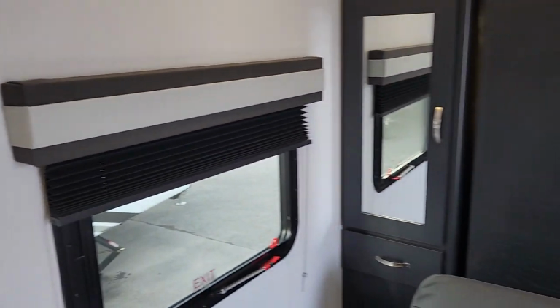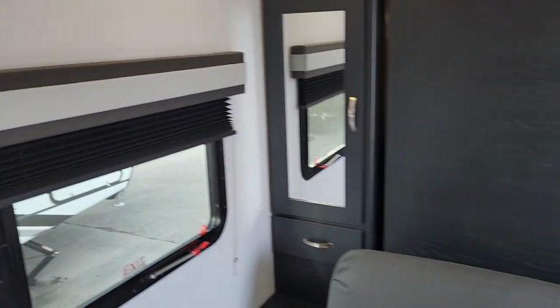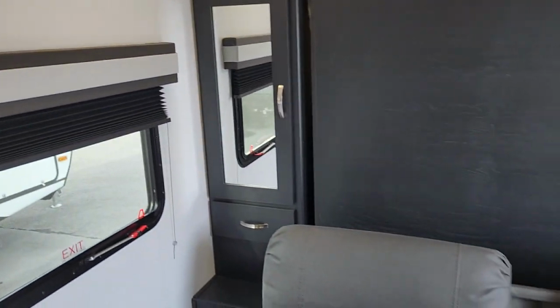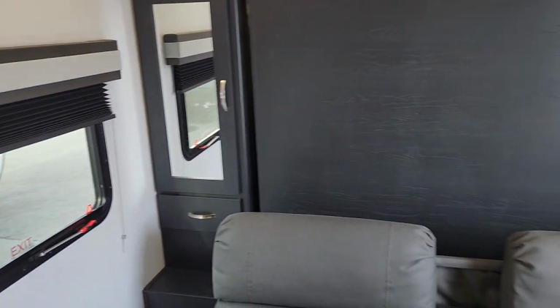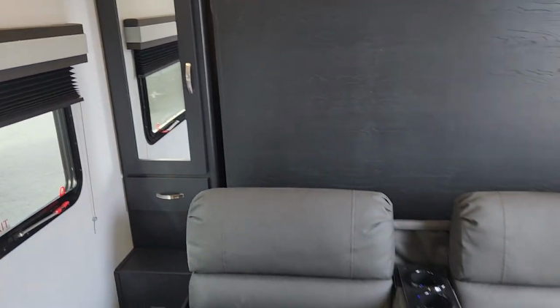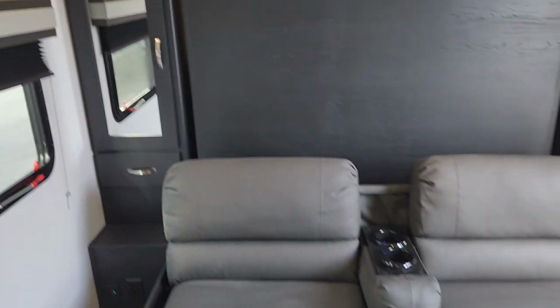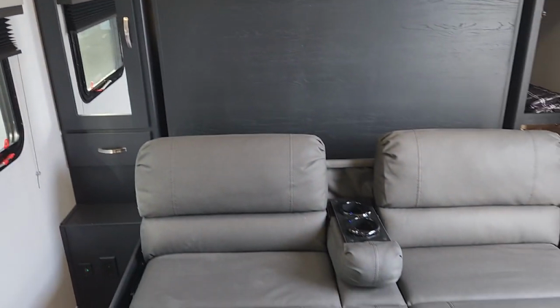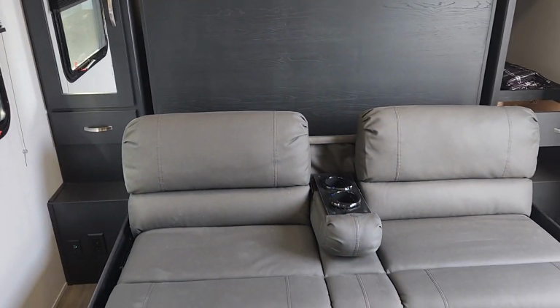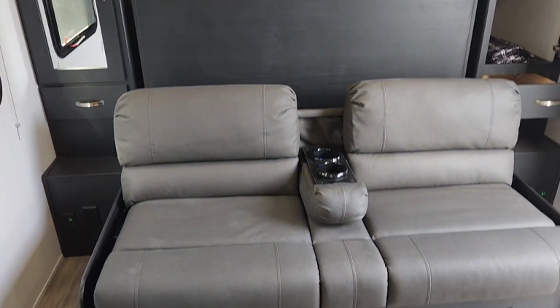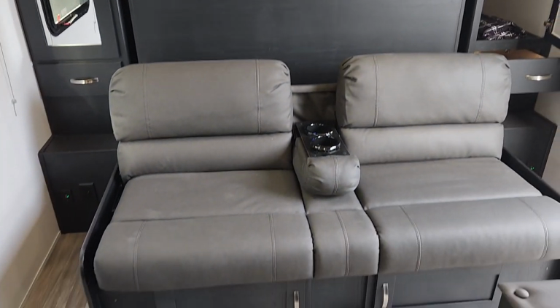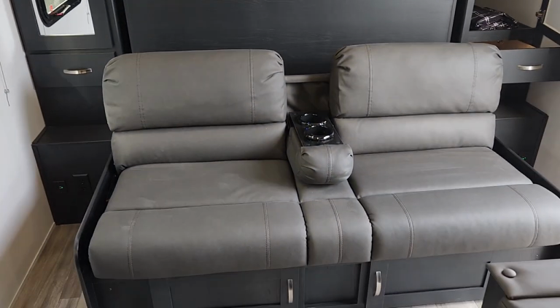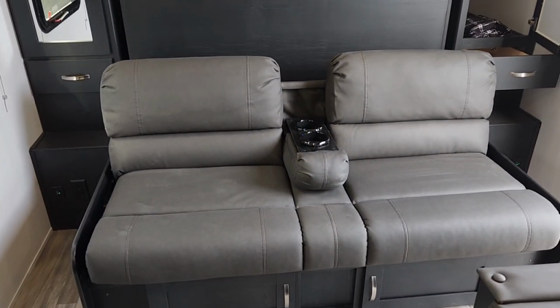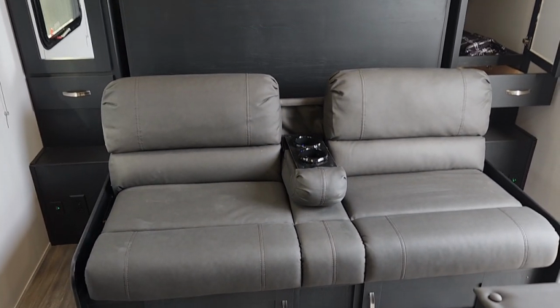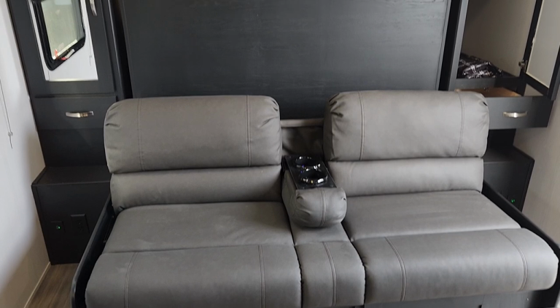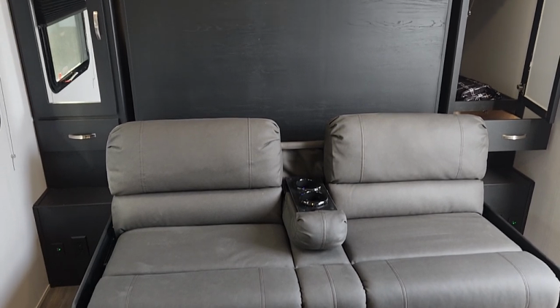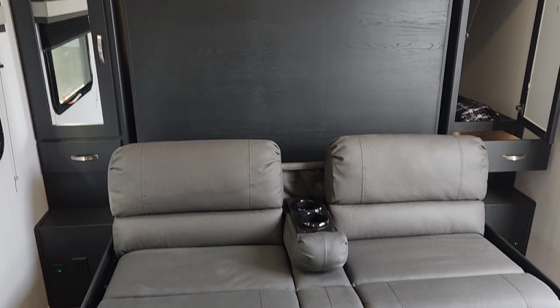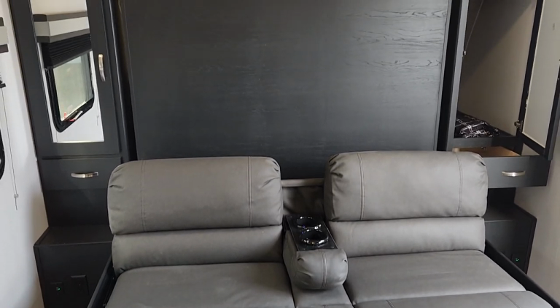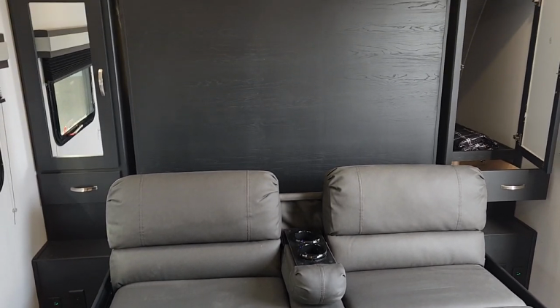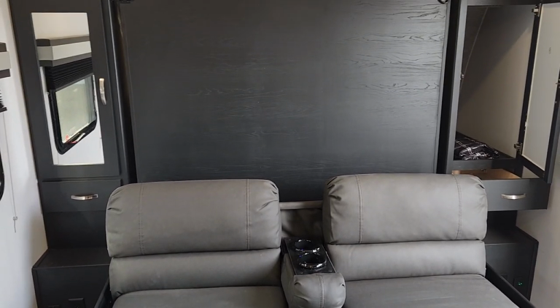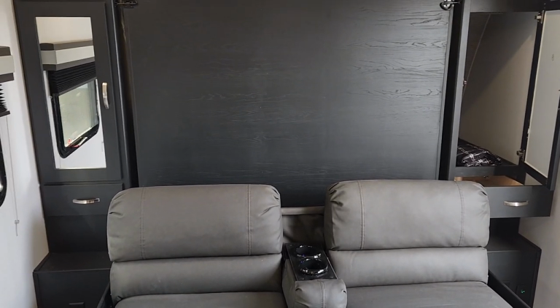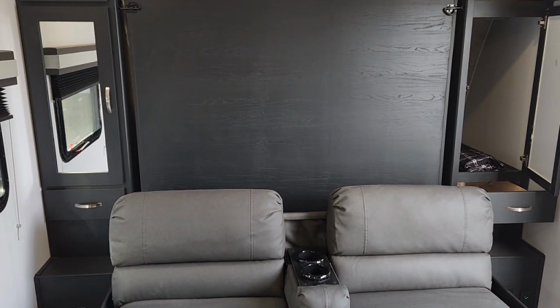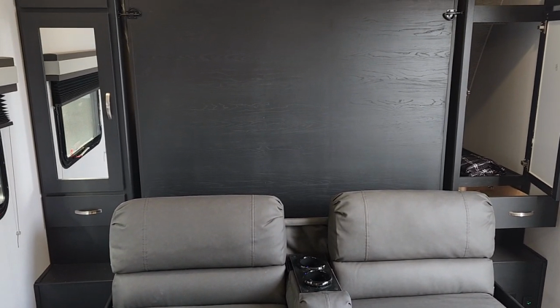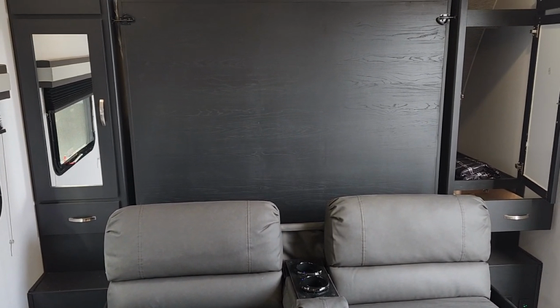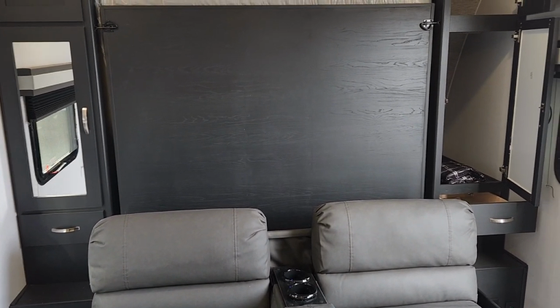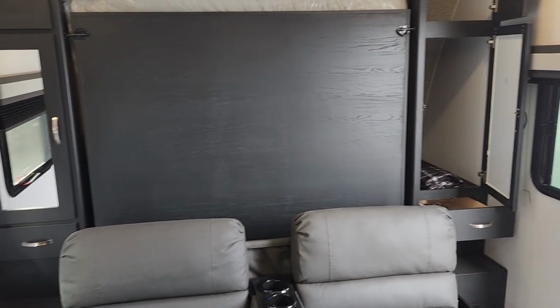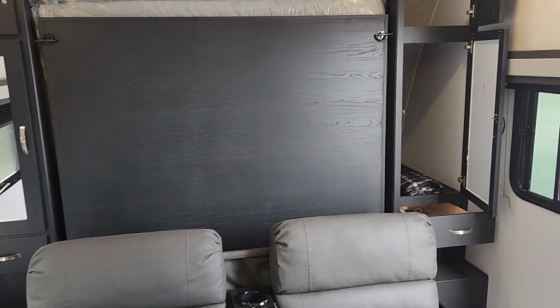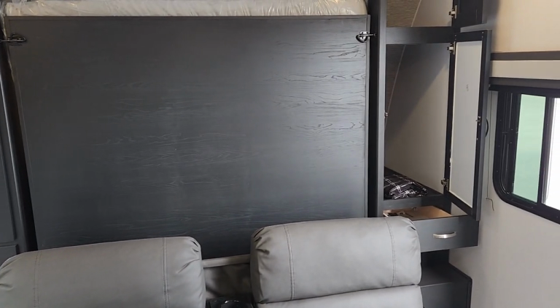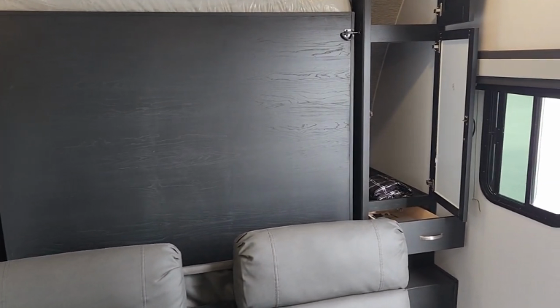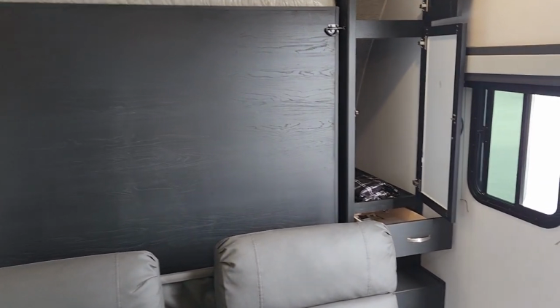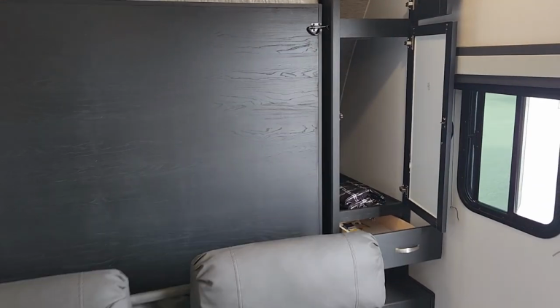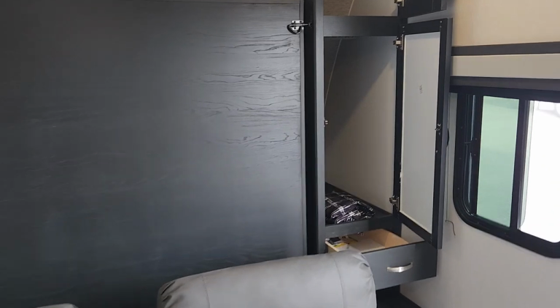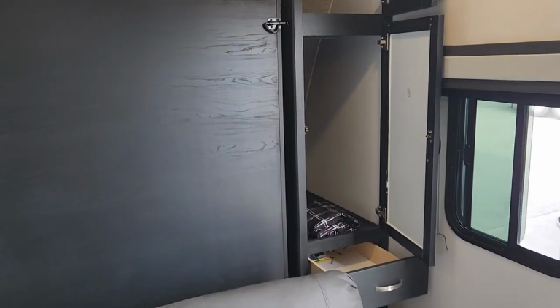Starting at the front of this very popular family unit, we've got a wonderful setup here that really focuses on having that Murphy bed flexibility without losing any of the storage, and really giving you all that they can.